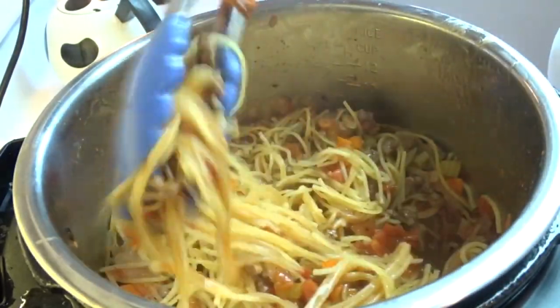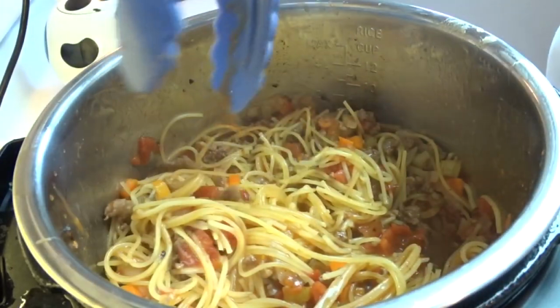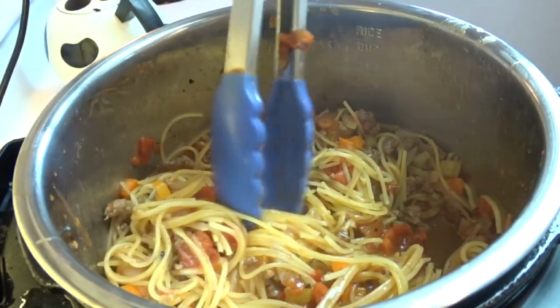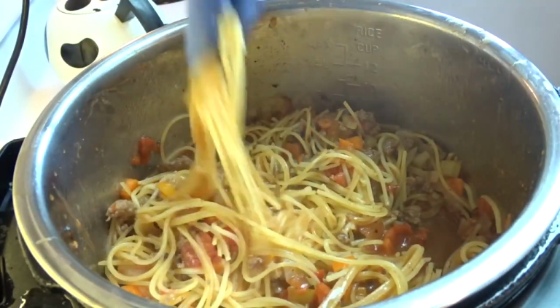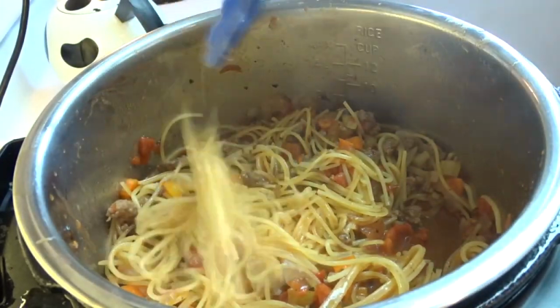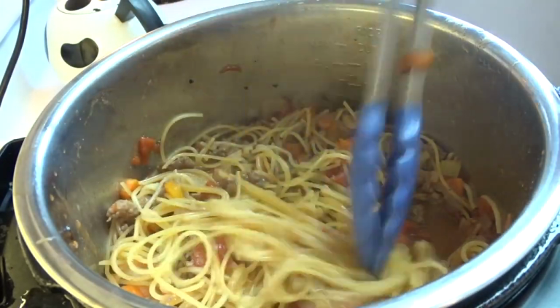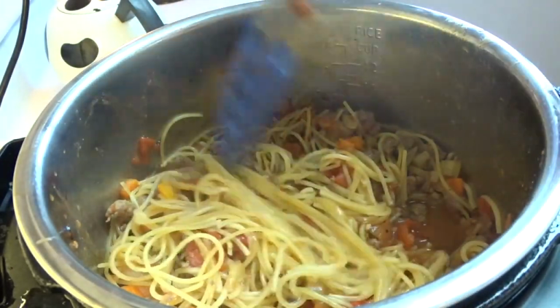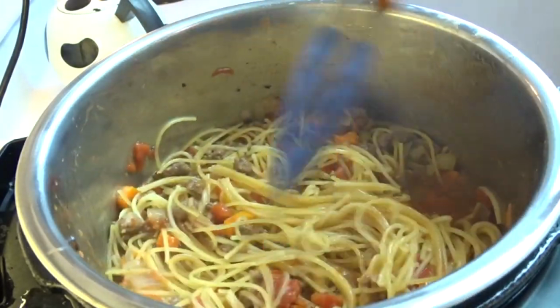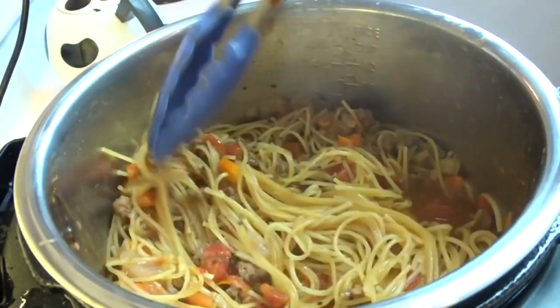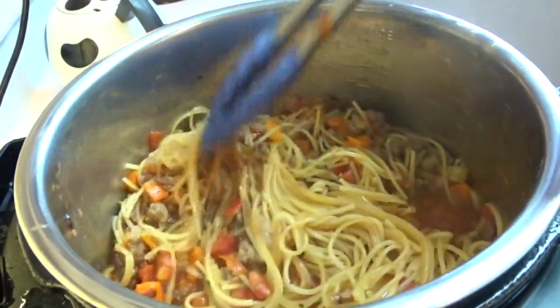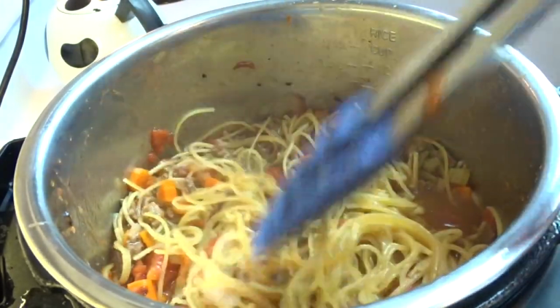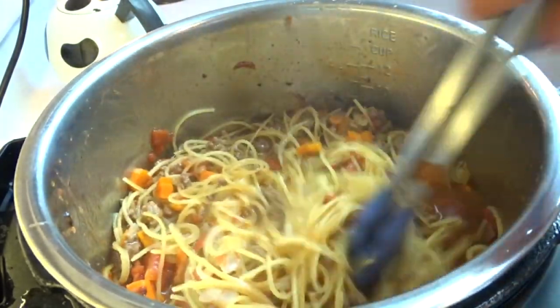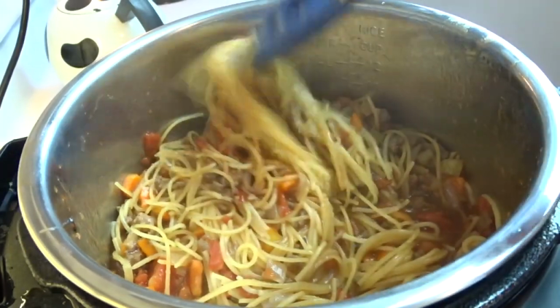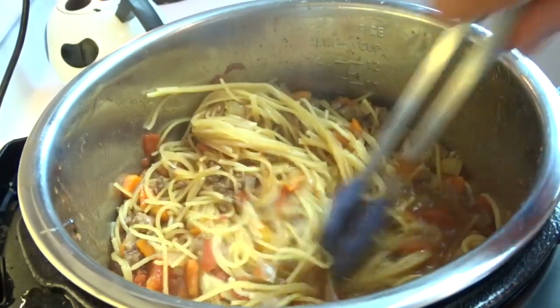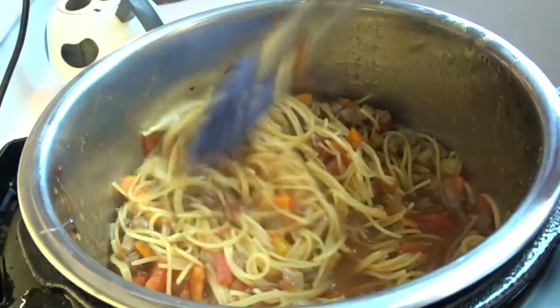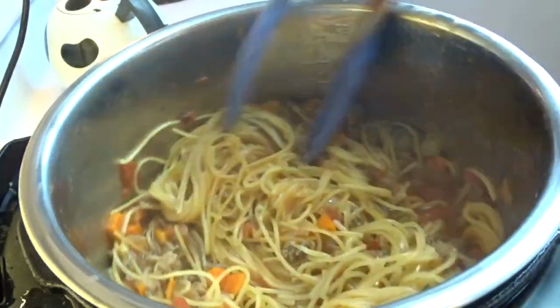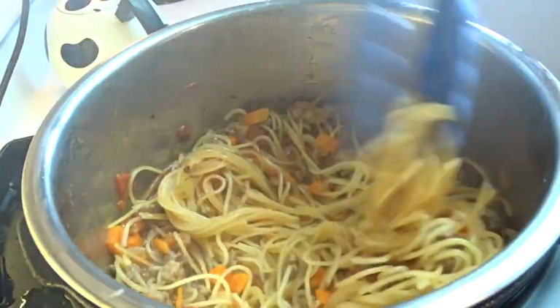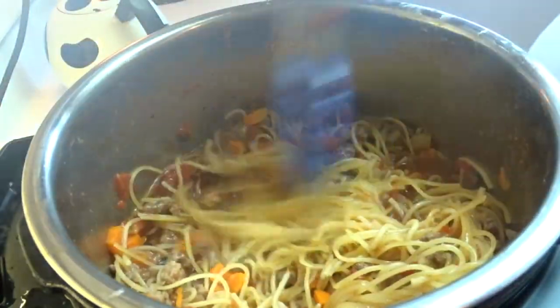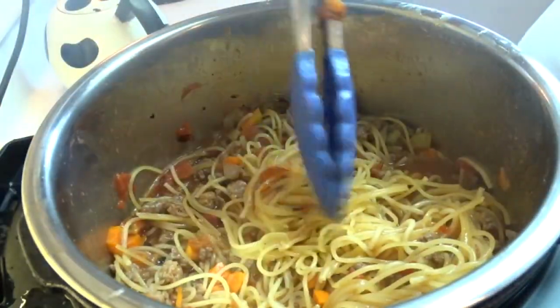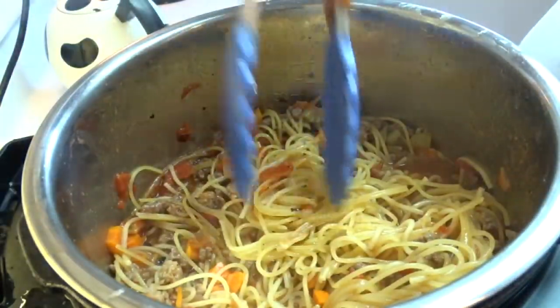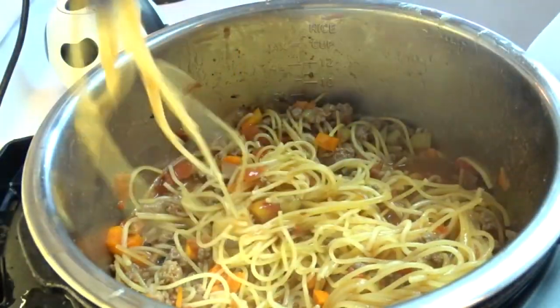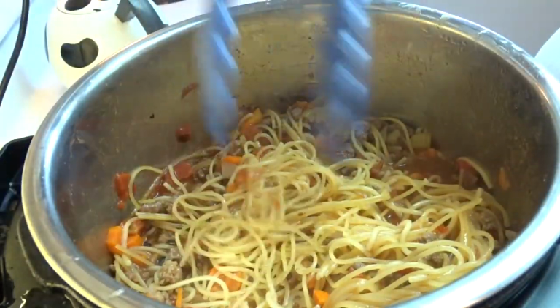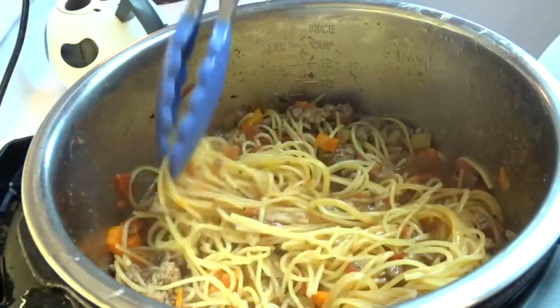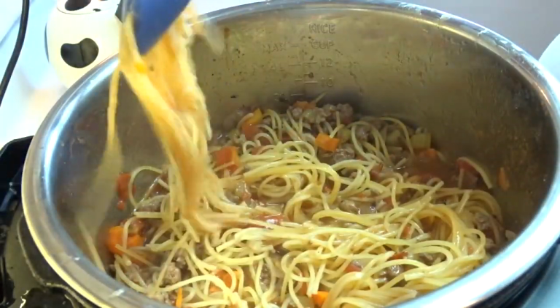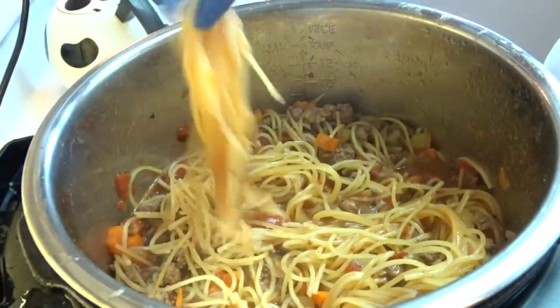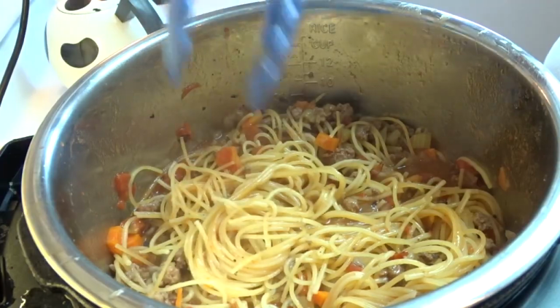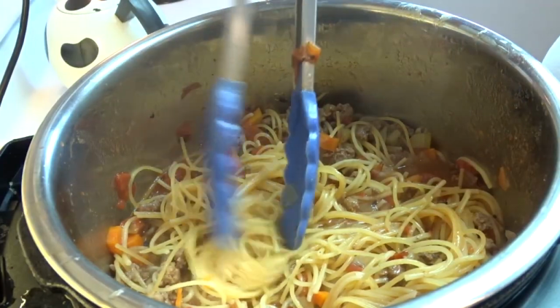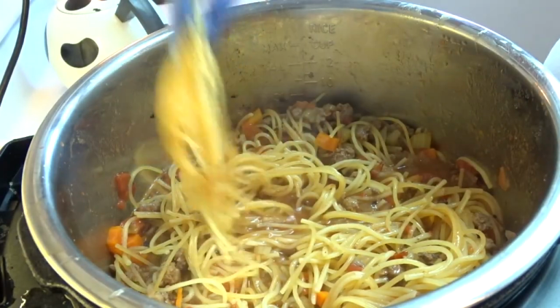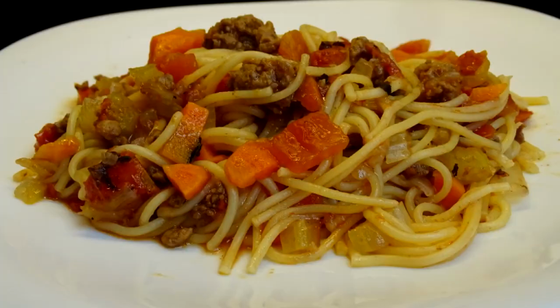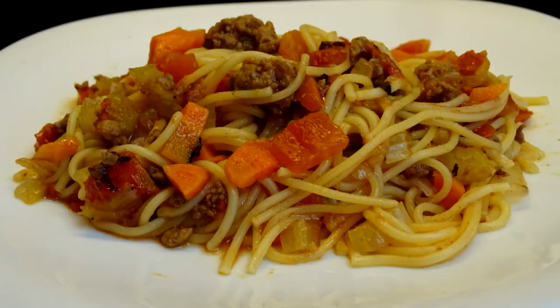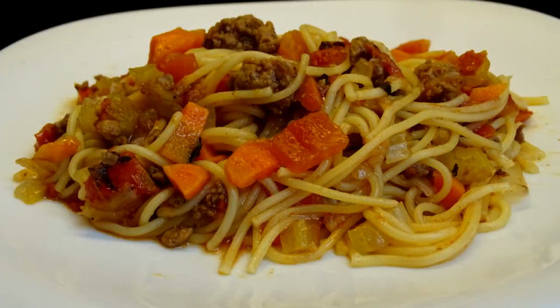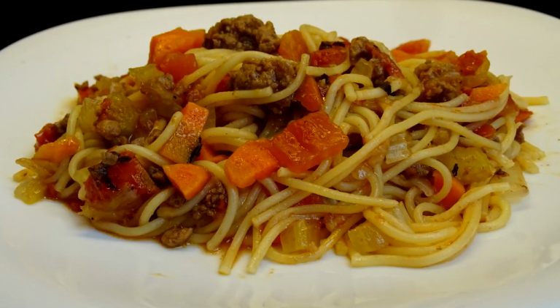When I tasted the spaghetti I found it just a tad underdone, so what I did is I put the lid back on and cooked it for an additional two minutes, and then I thought it was perfect. And here it is.